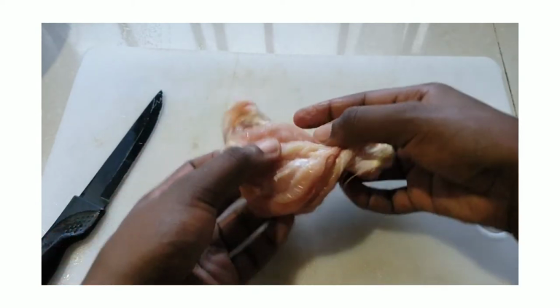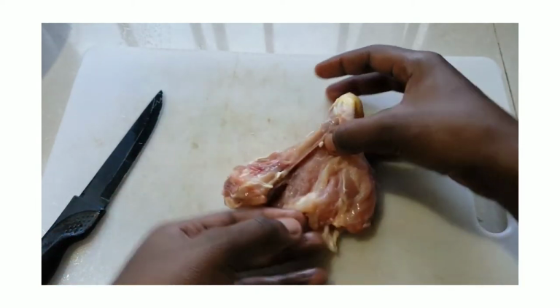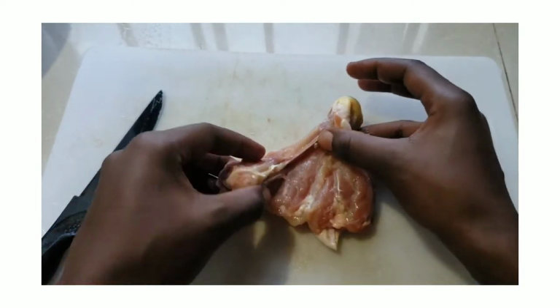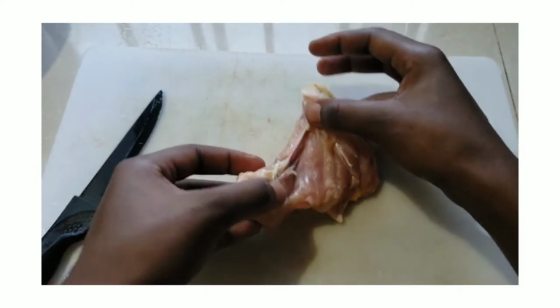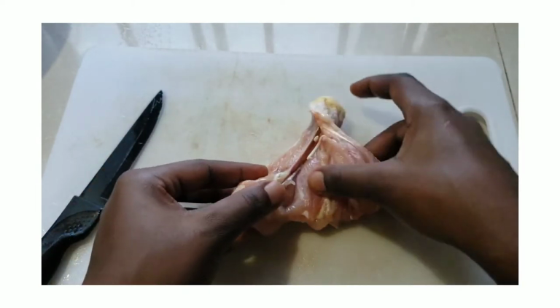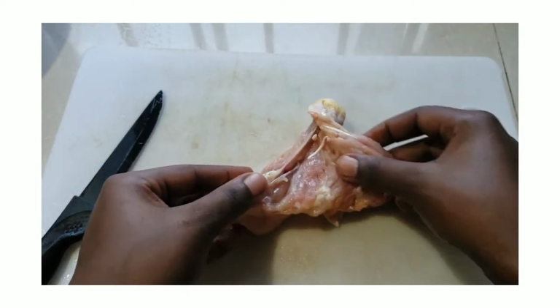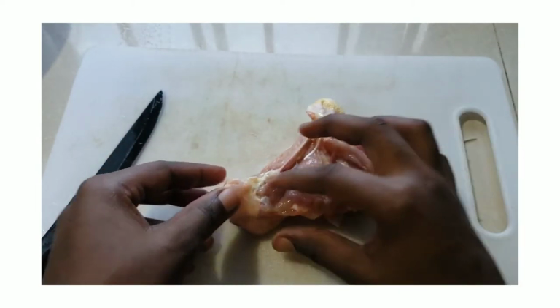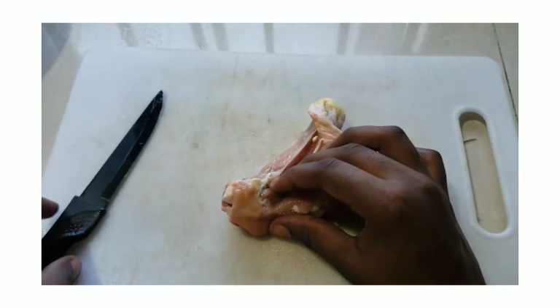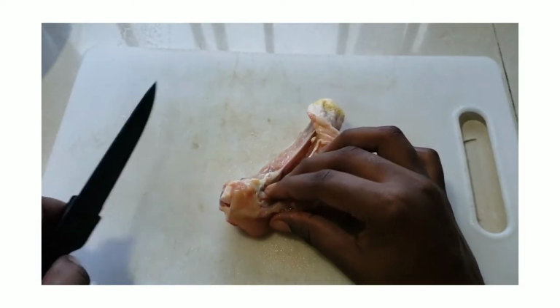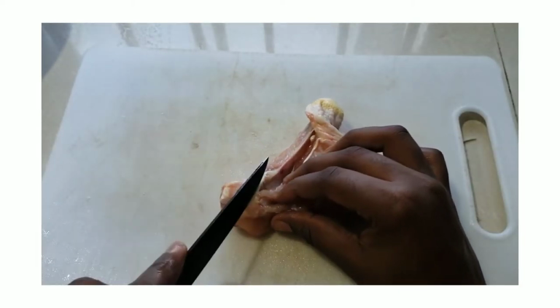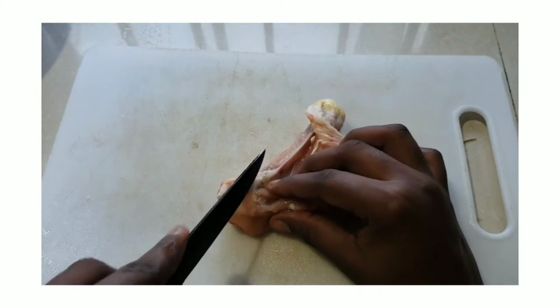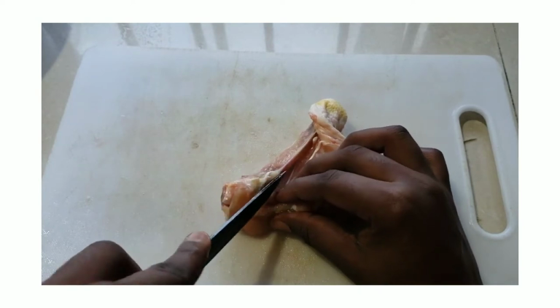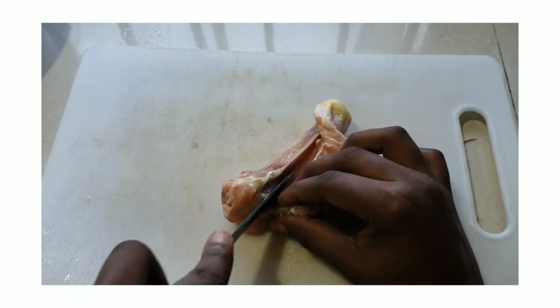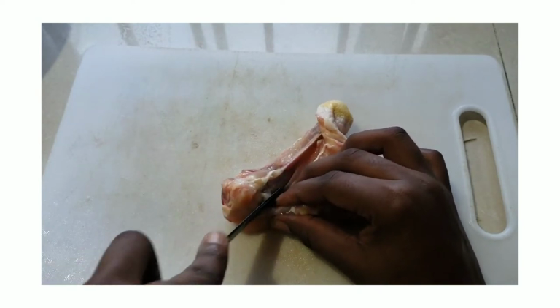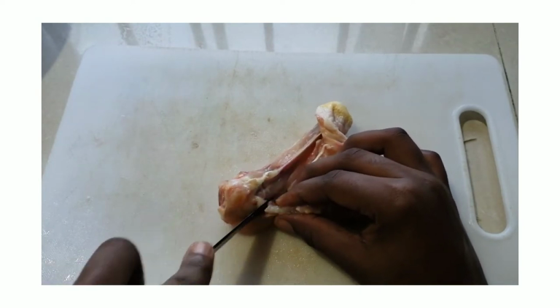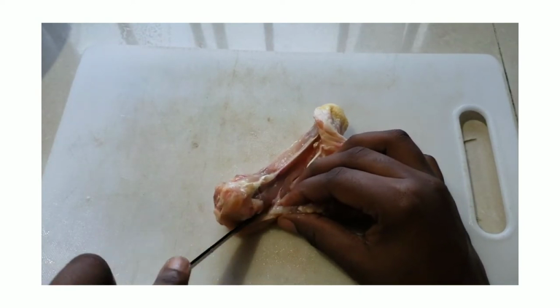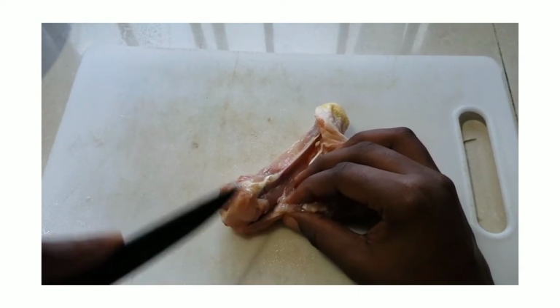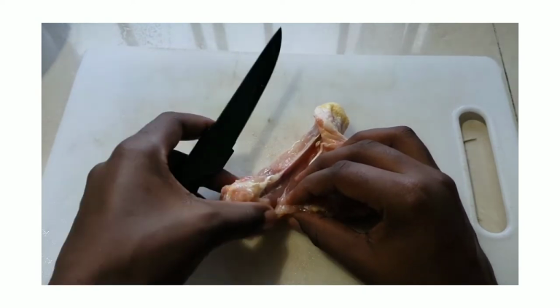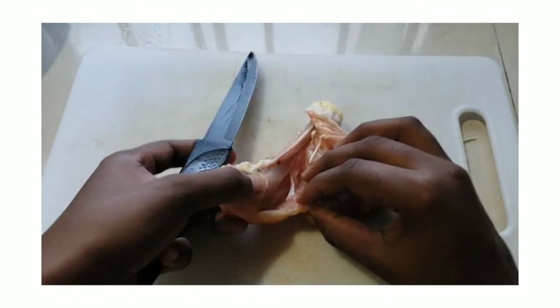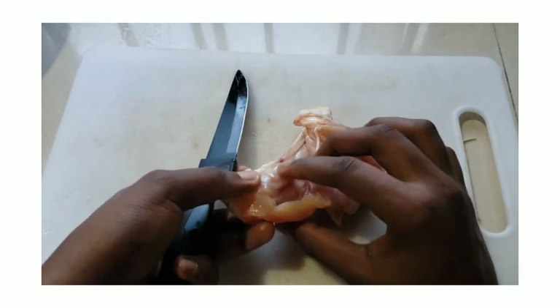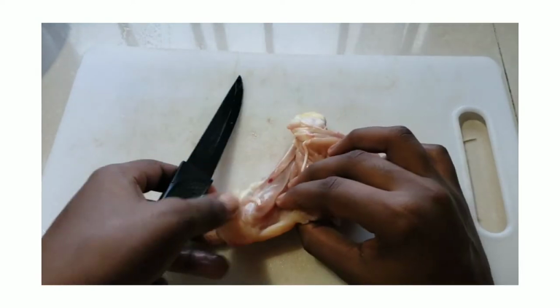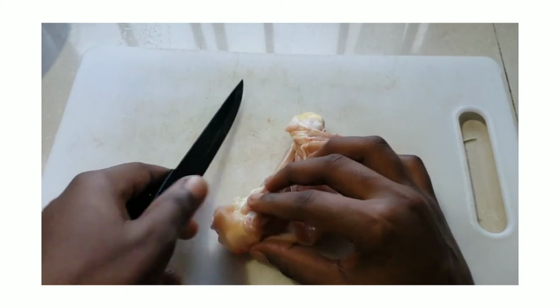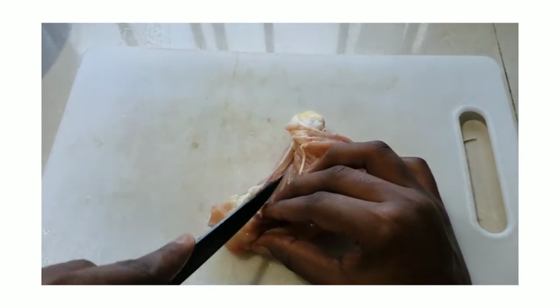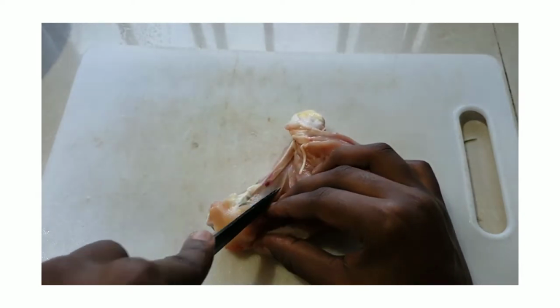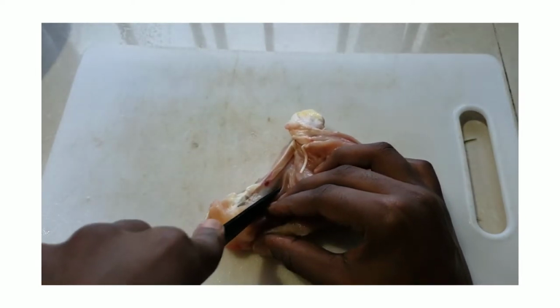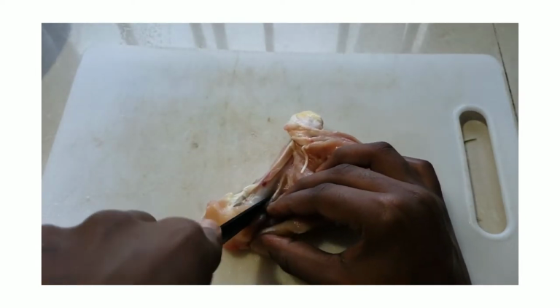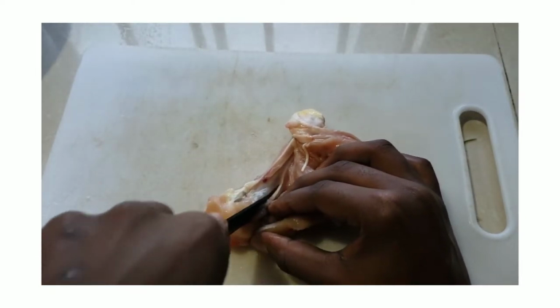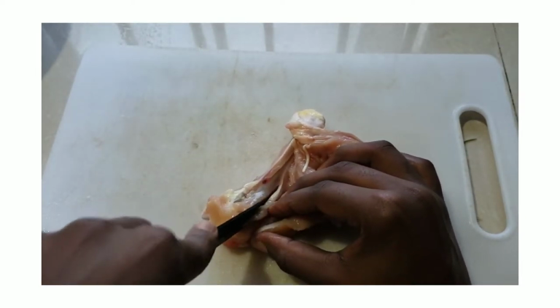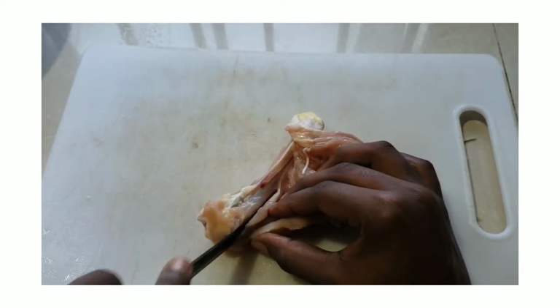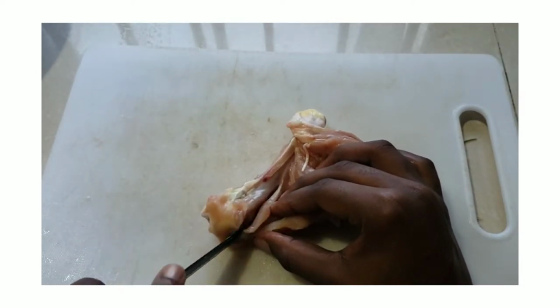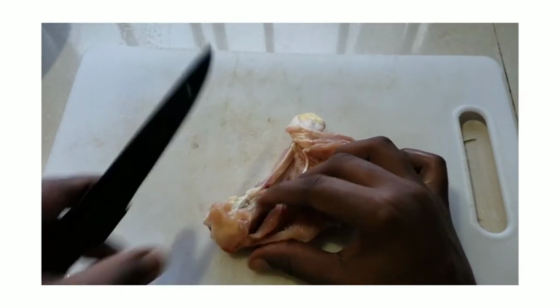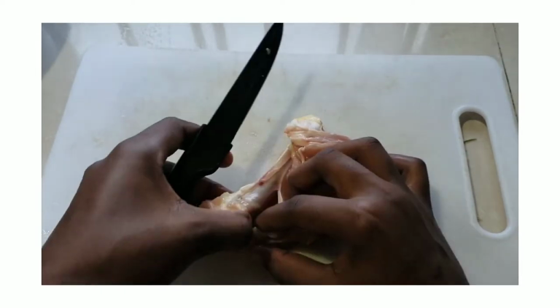Now we can clearly see the main bone on display. I'm going to continue to work my way around the bone and keep cutting into the chicken until I have completely detached the flesh from the bone.